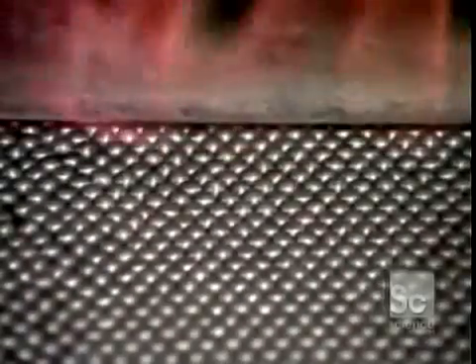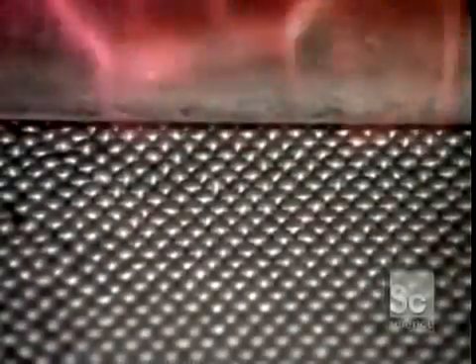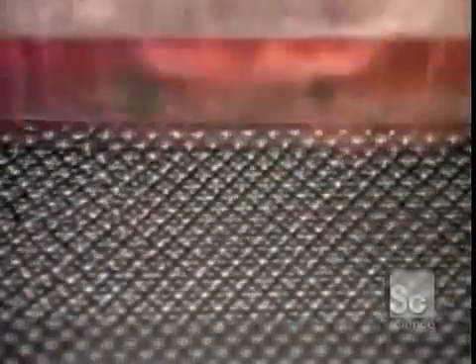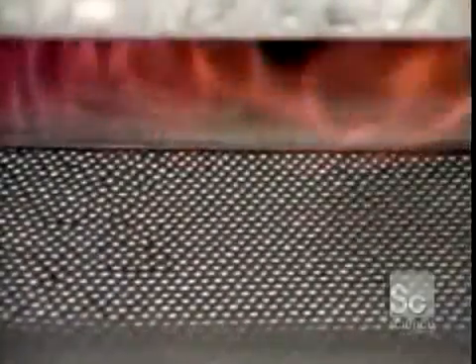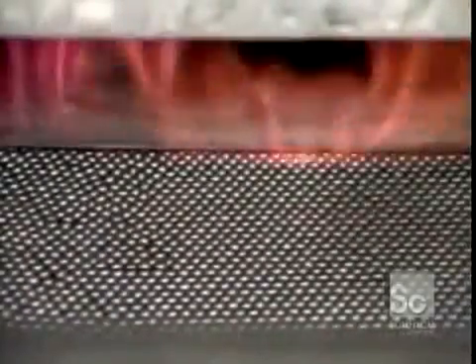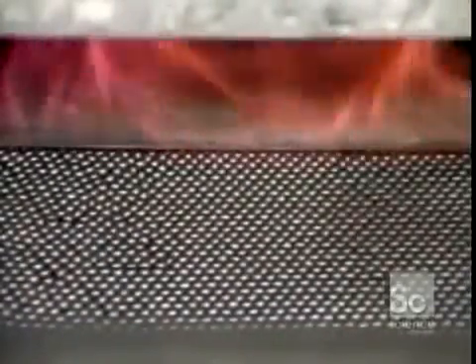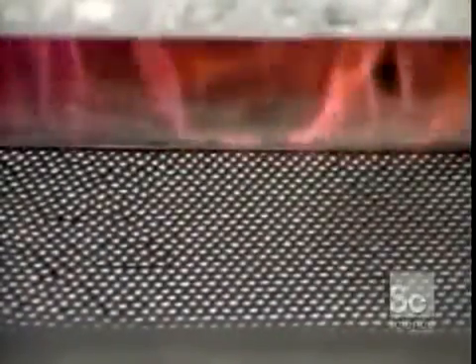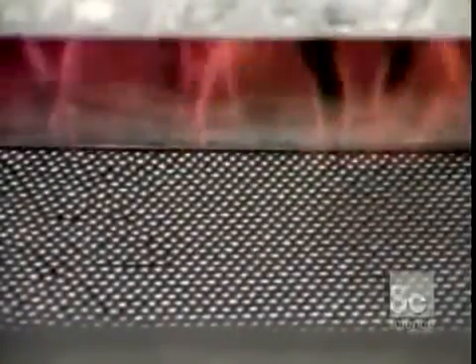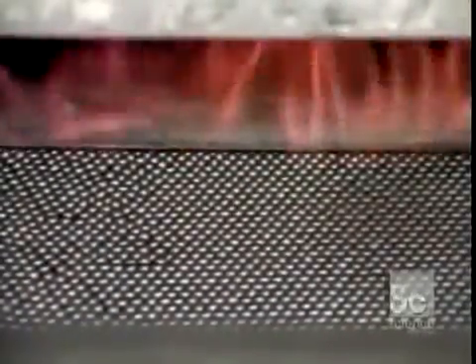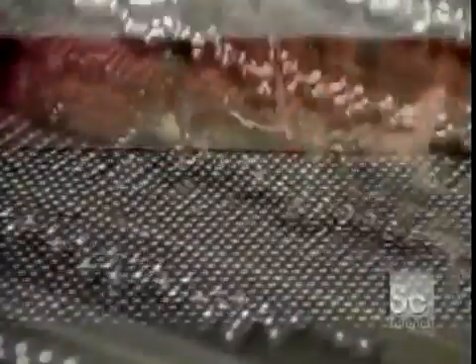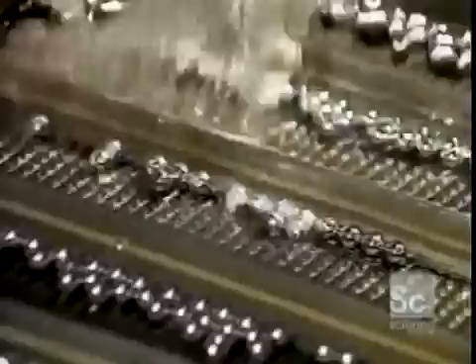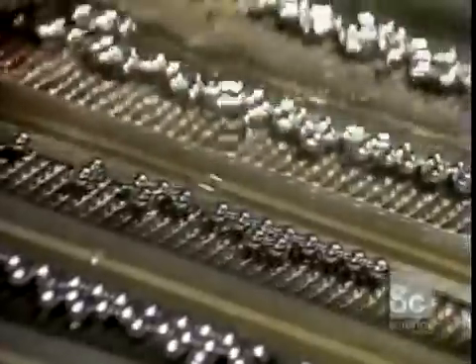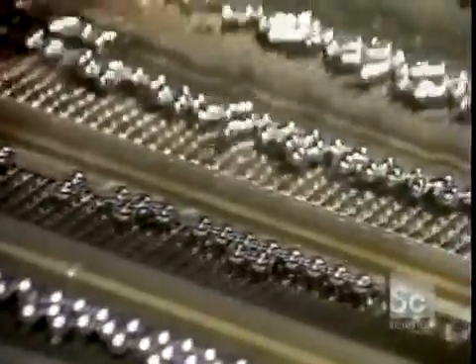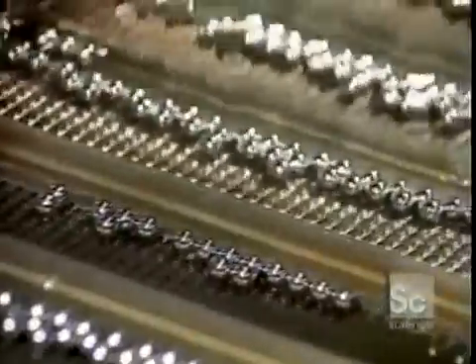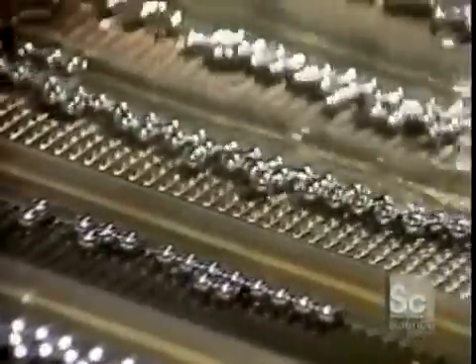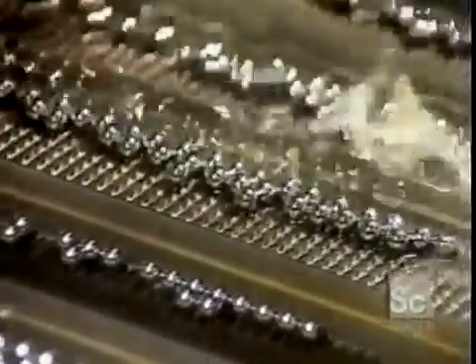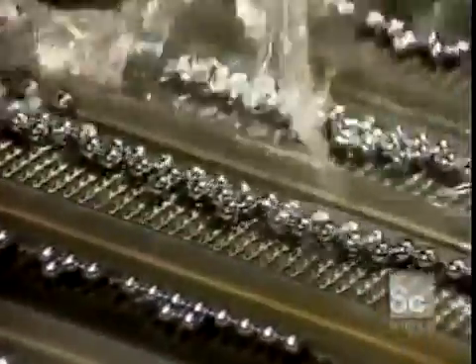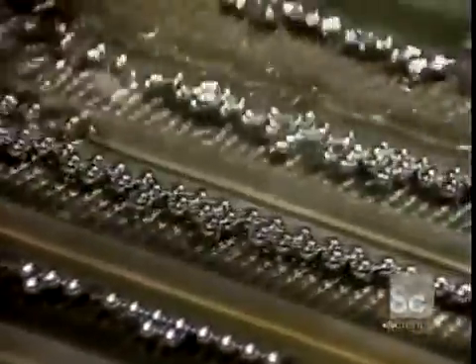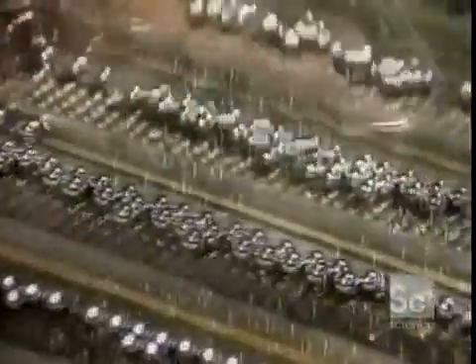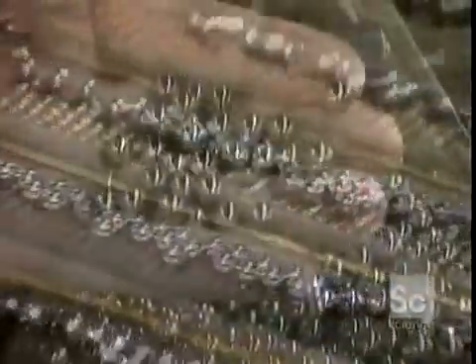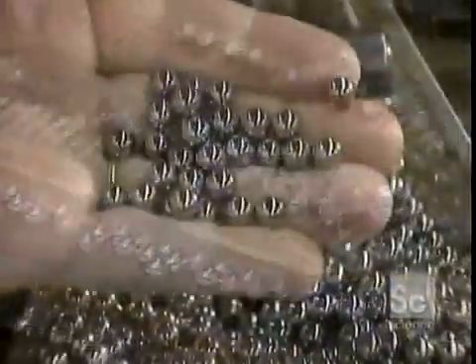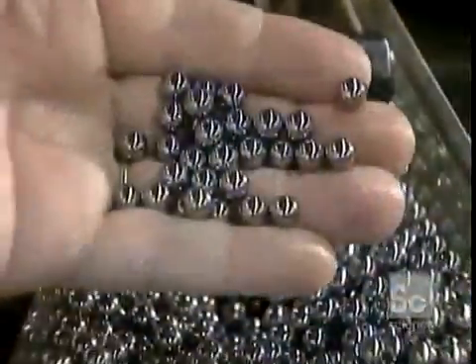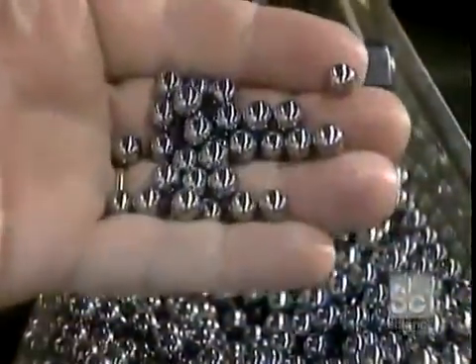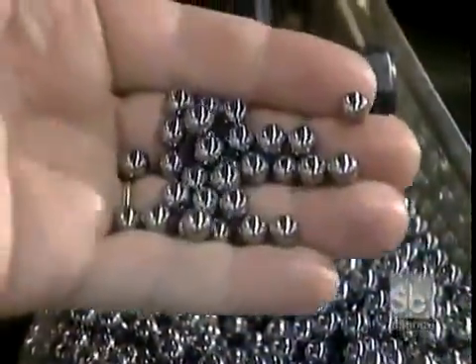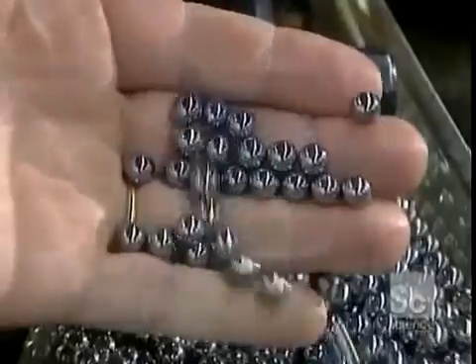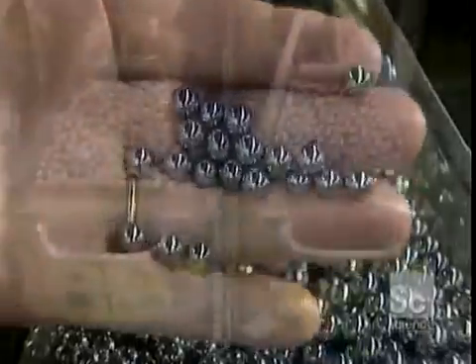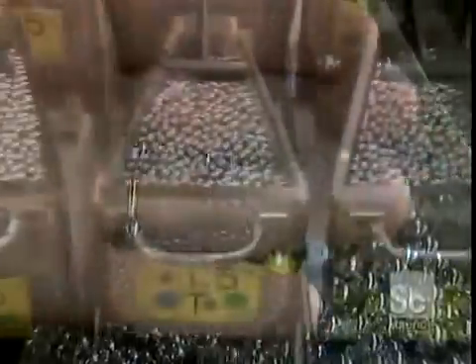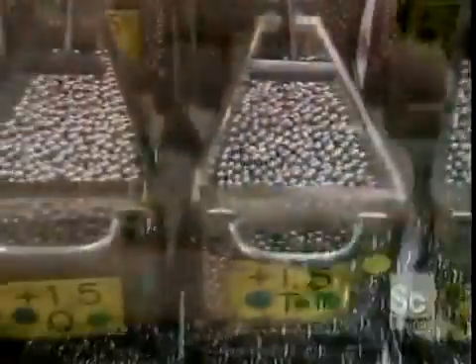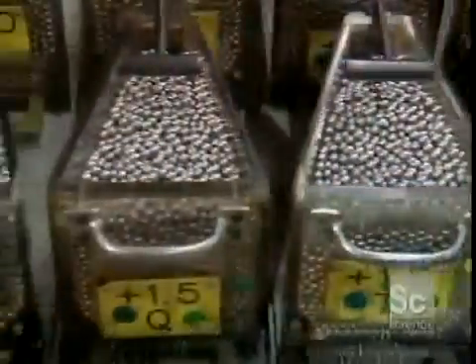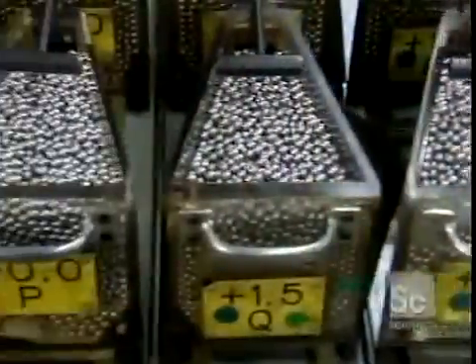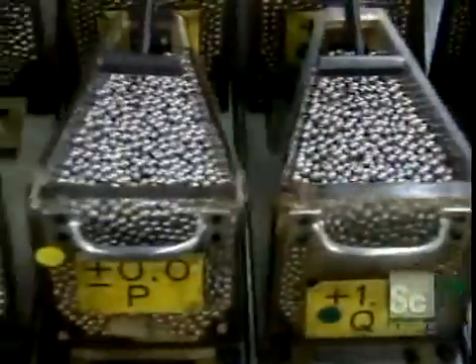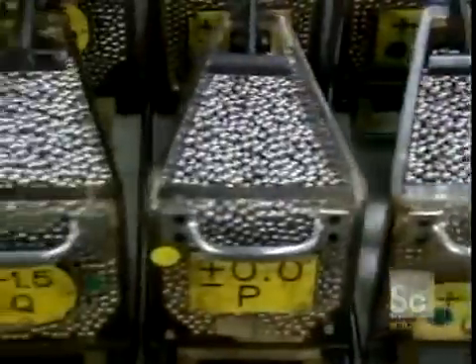The balls go through a furnace to harden, then they get a bath in cleaning solvent. After several quality checks, the finished balls go into hoppers.